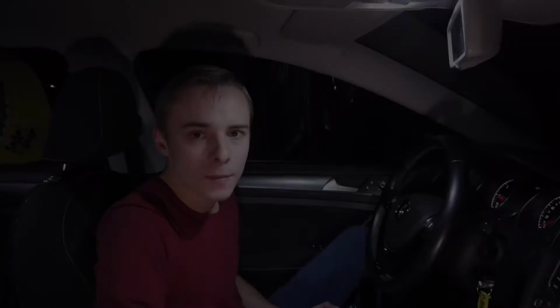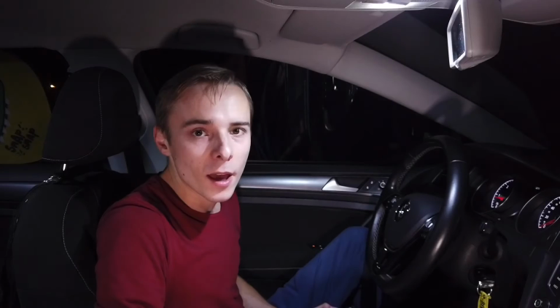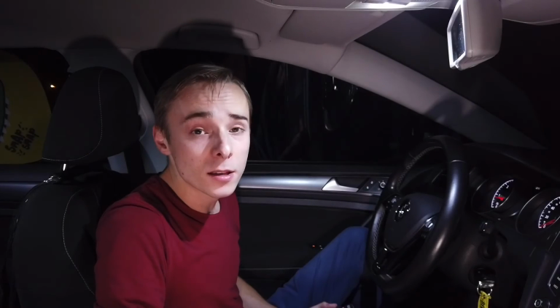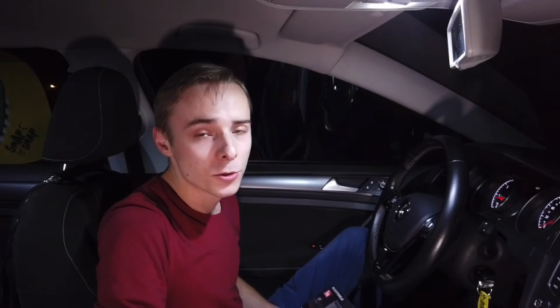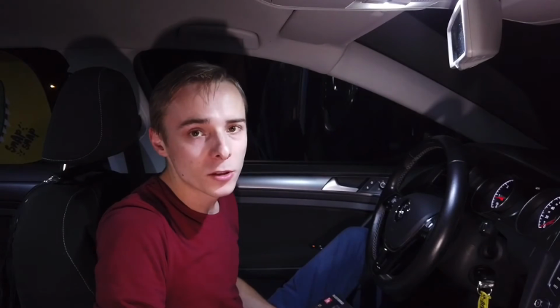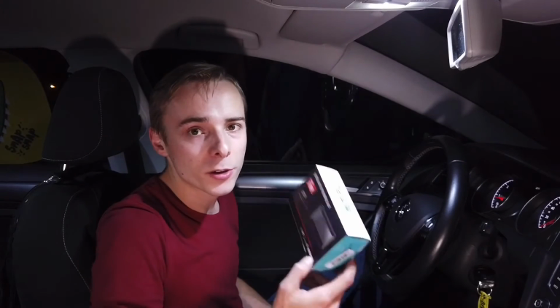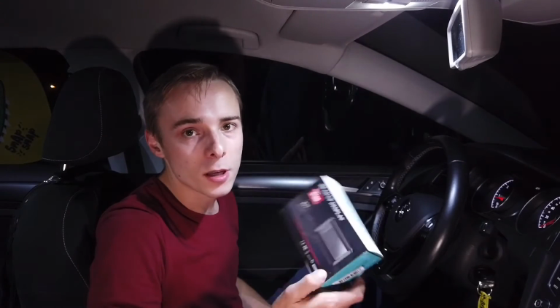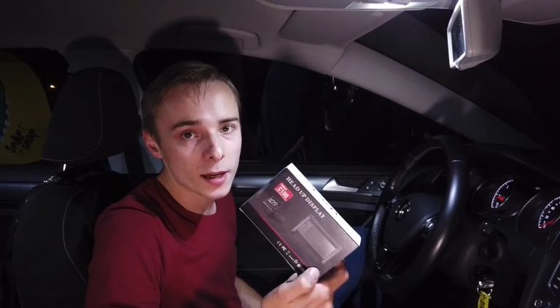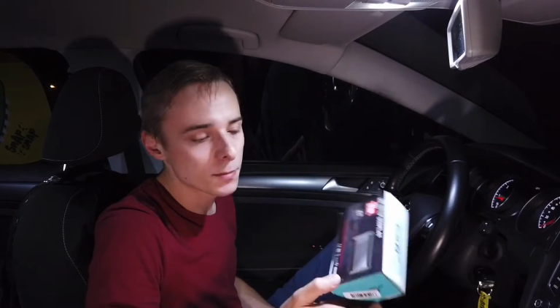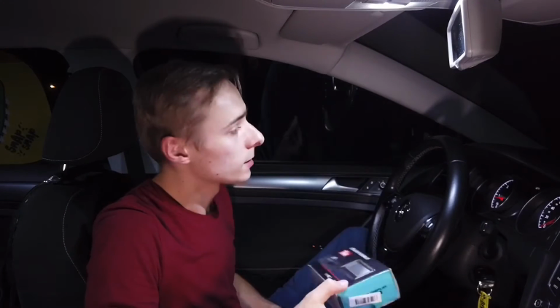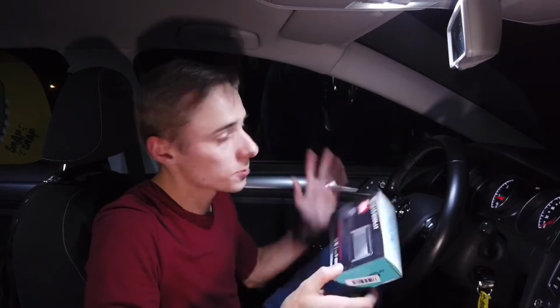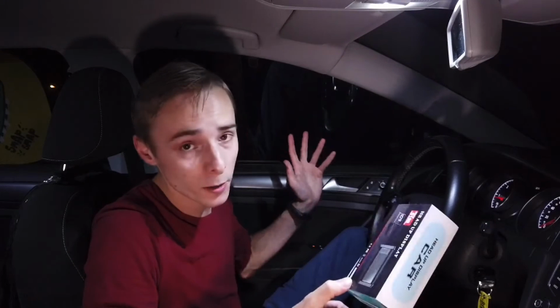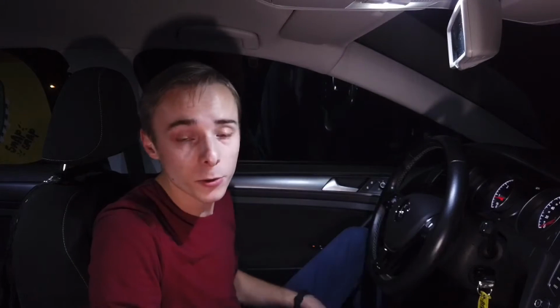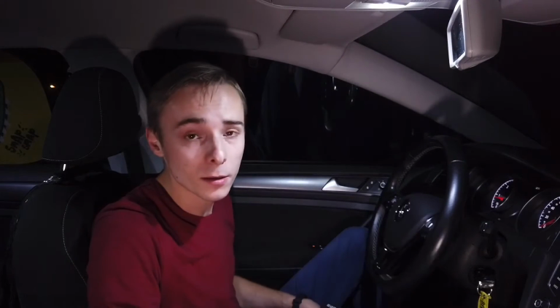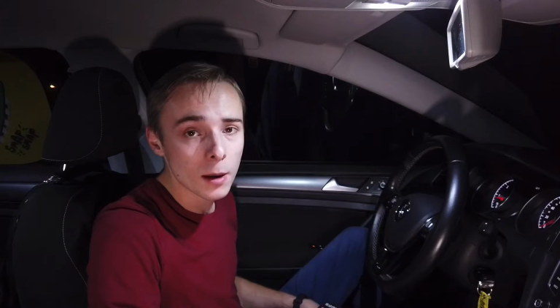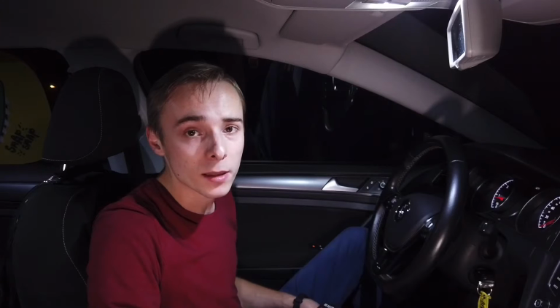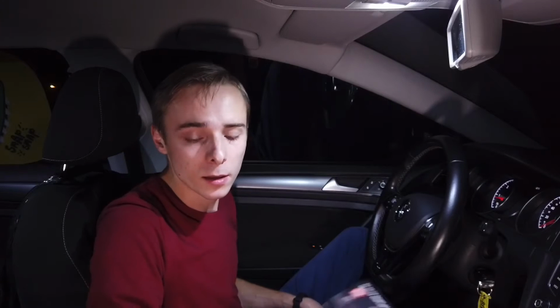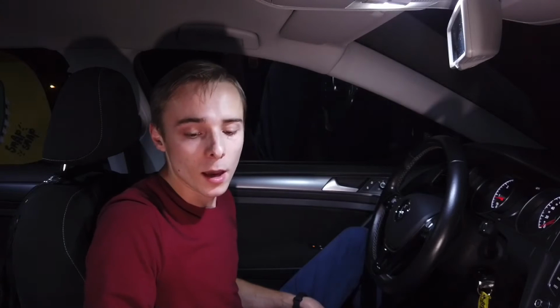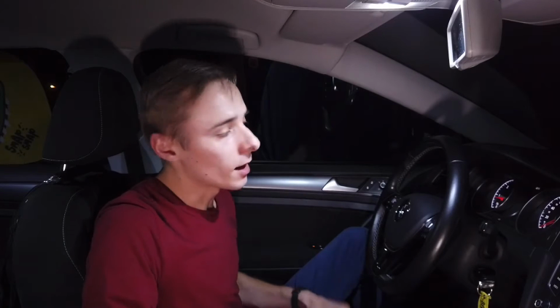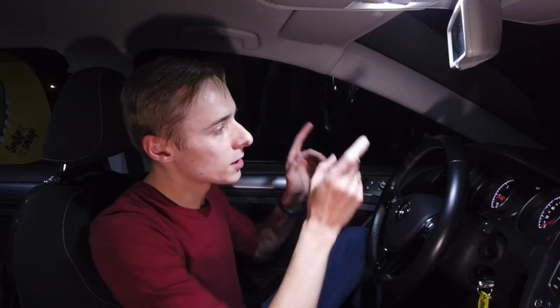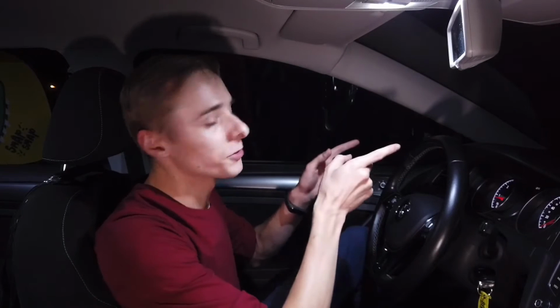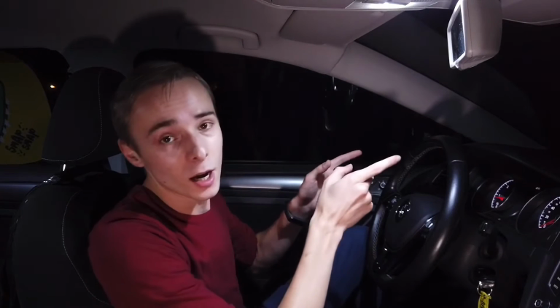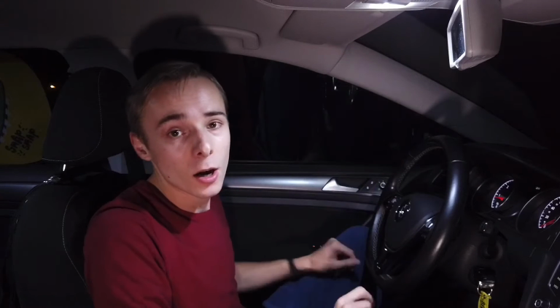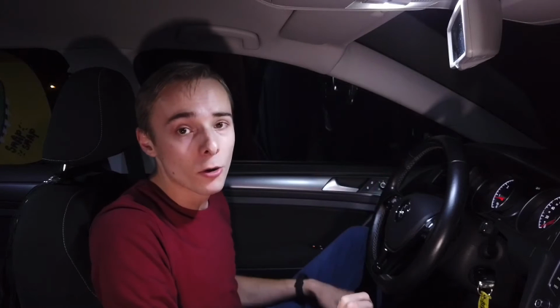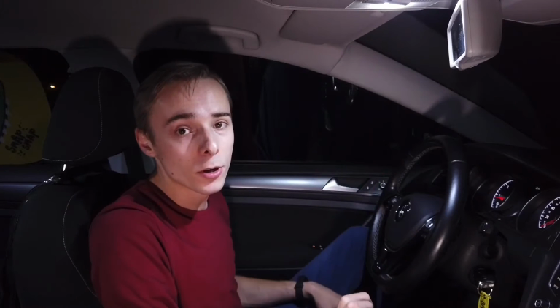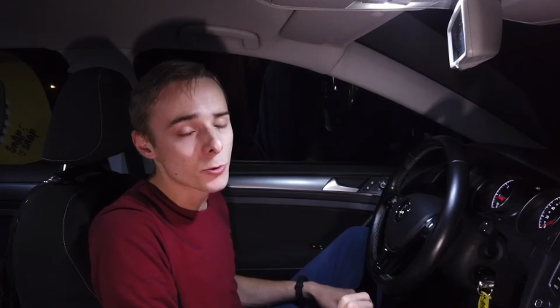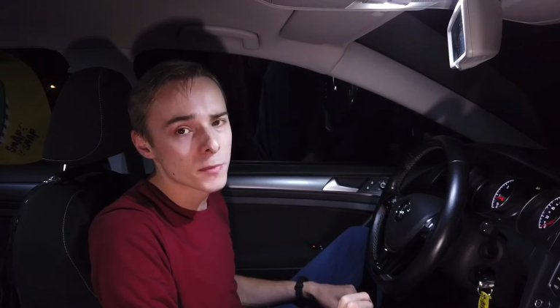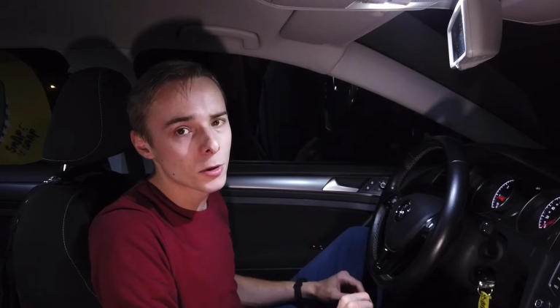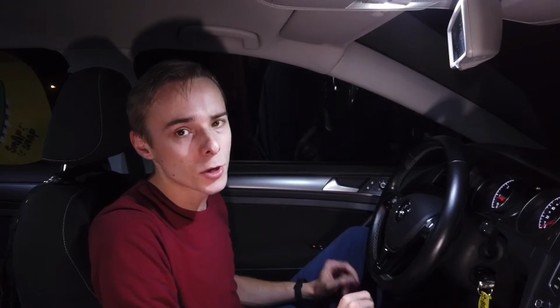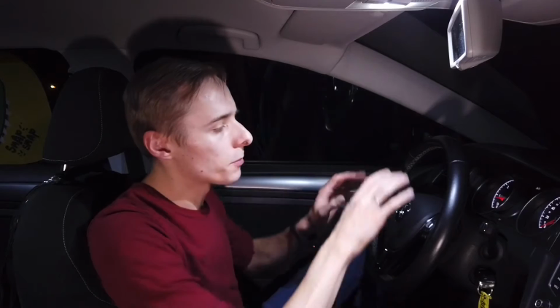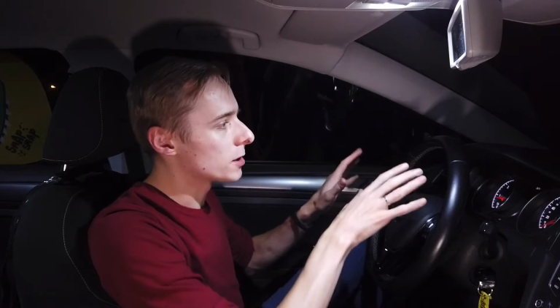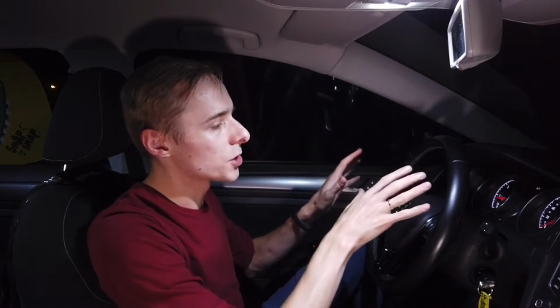Hey guys! Tonight we are testing a head-up display. That's why we are doing it by night. I have it installed in the car over here so I'm not going to show the boring installation.